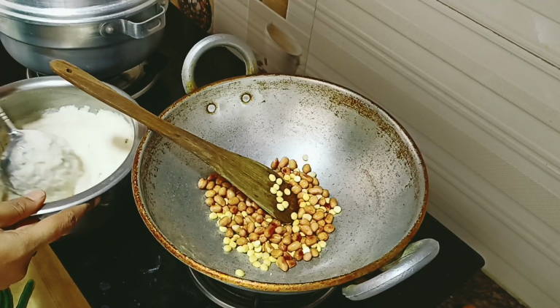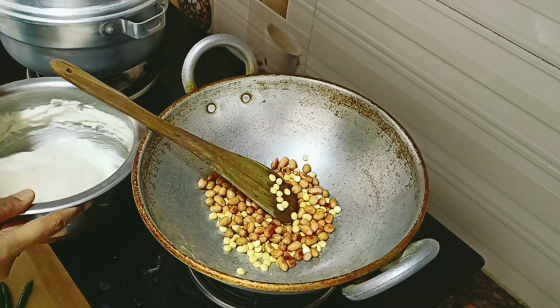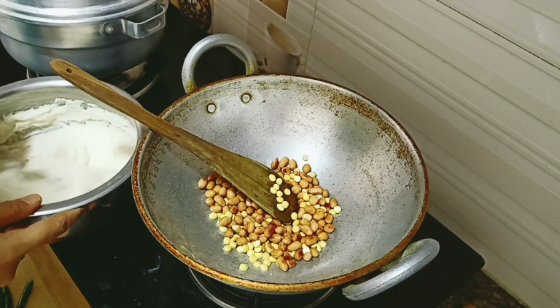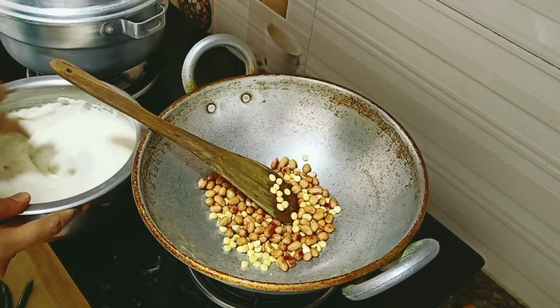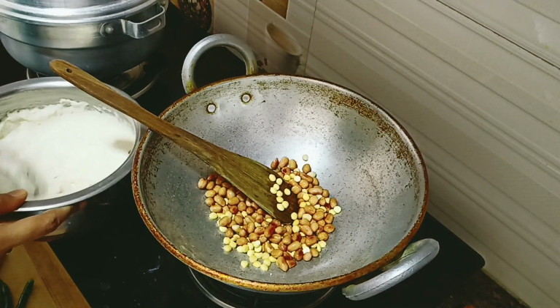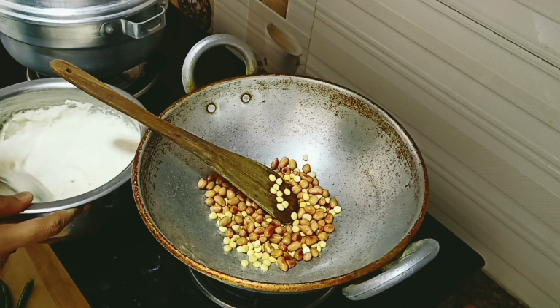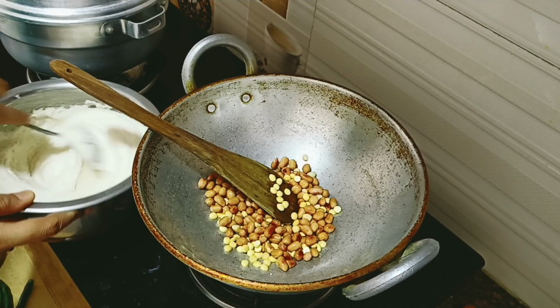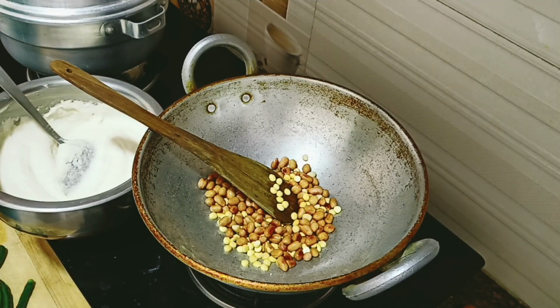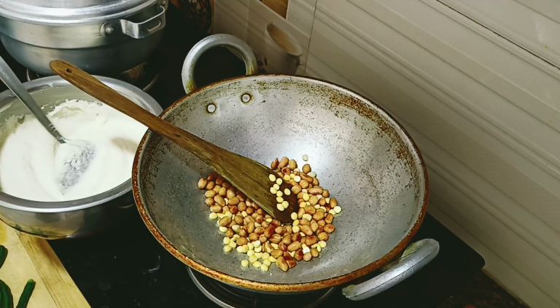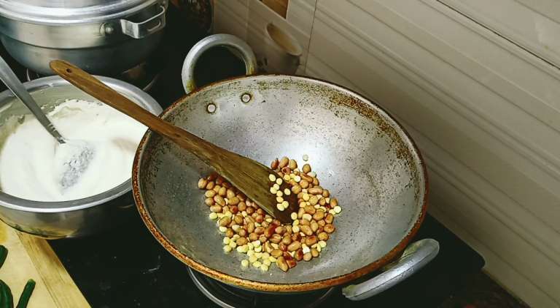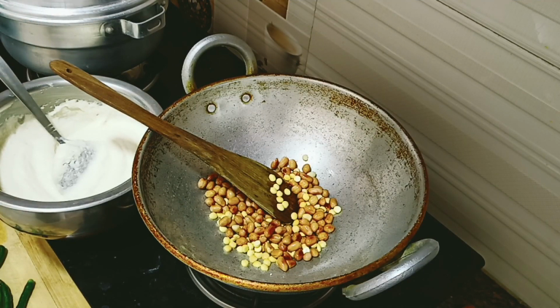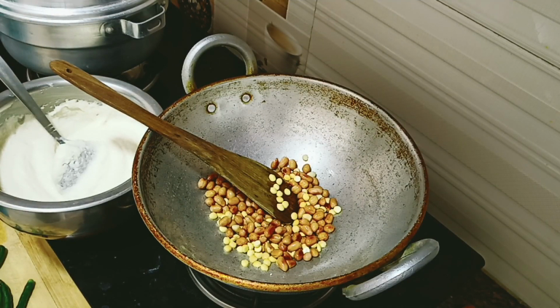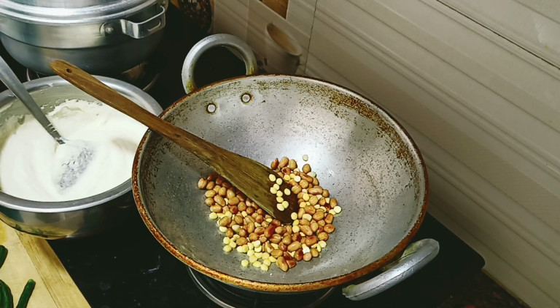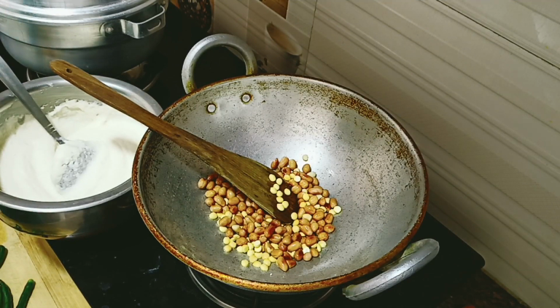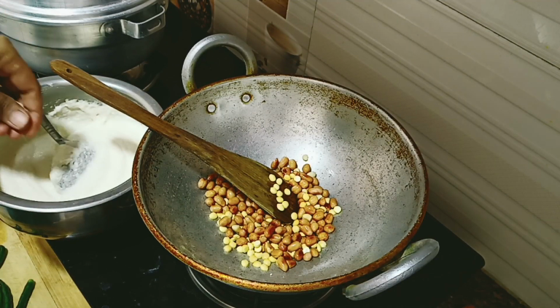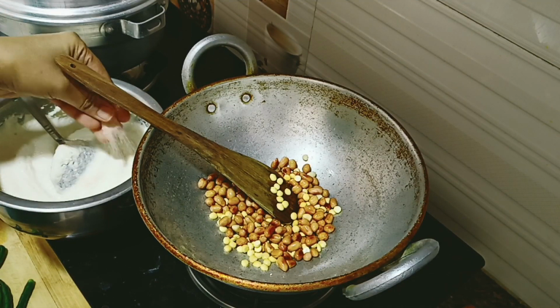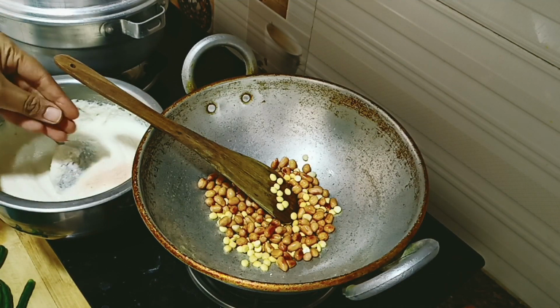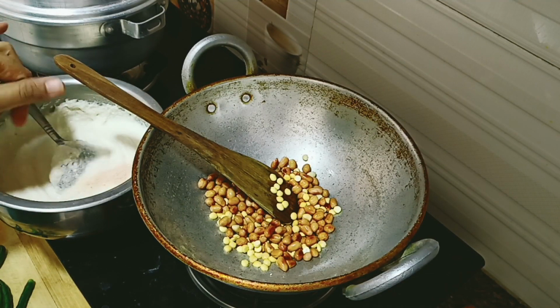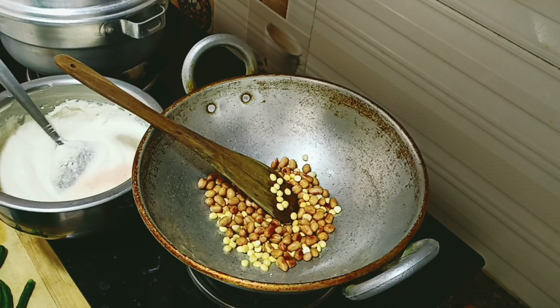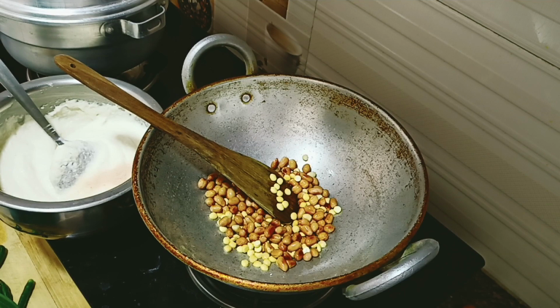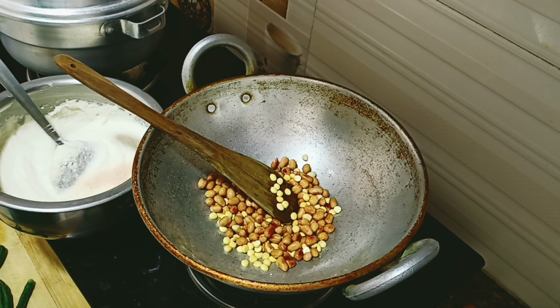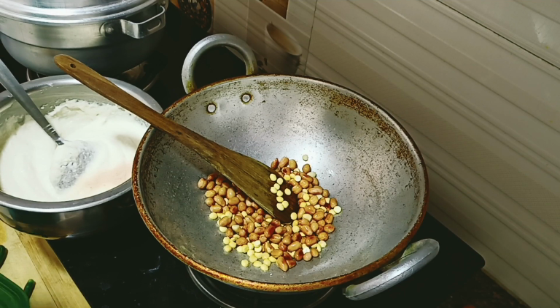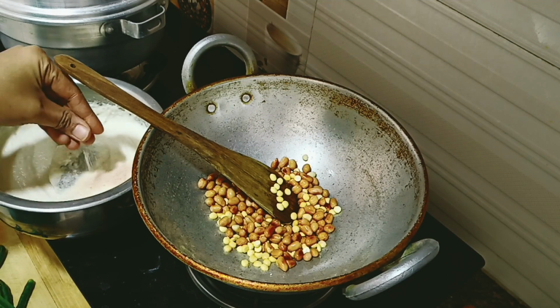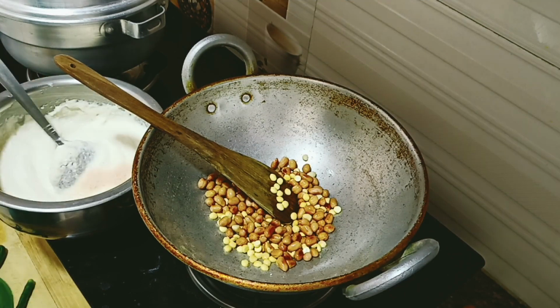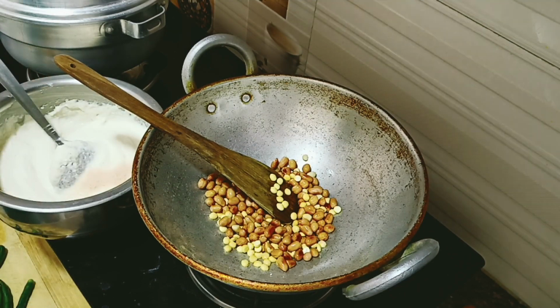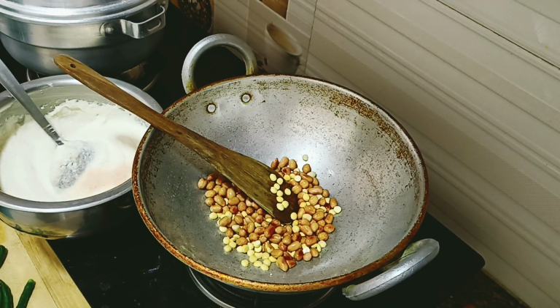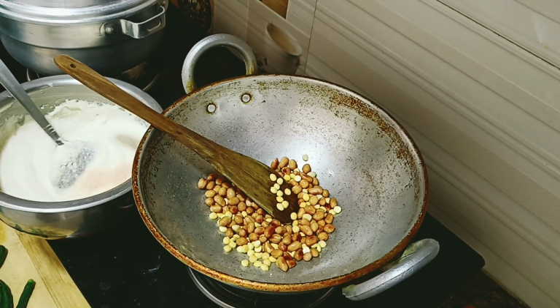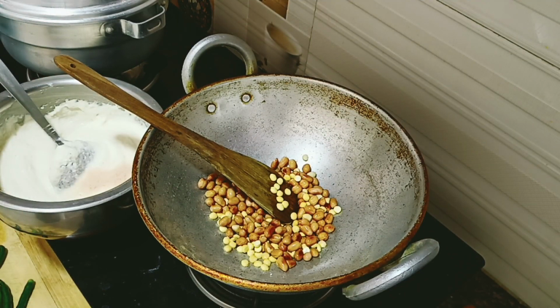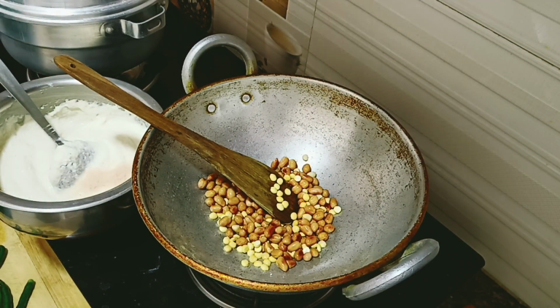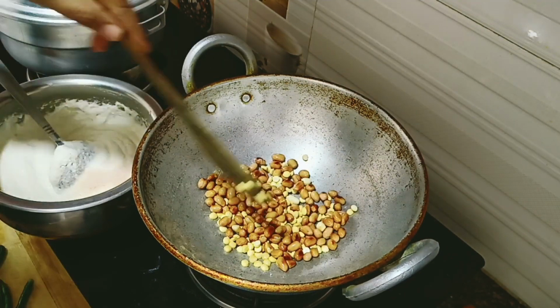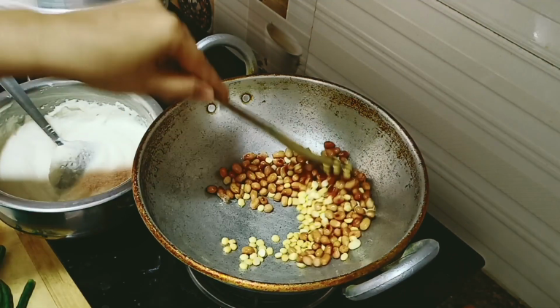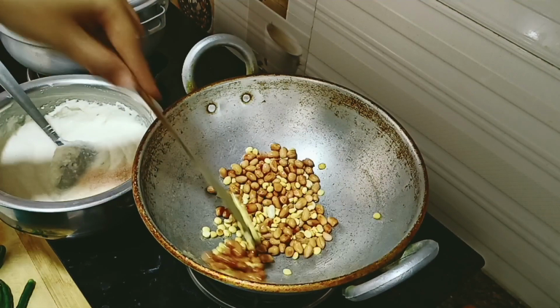I am going to show you a couple of noodles here. I am going to eat the noodles in Bangalore. I am going to eat in the oven. I am going to eat the noodles here.